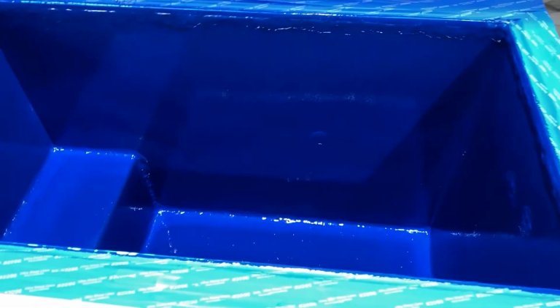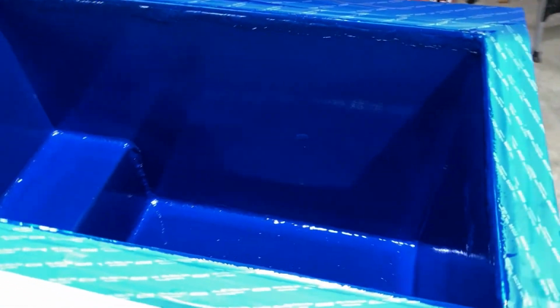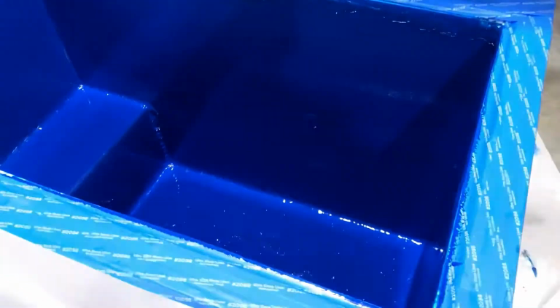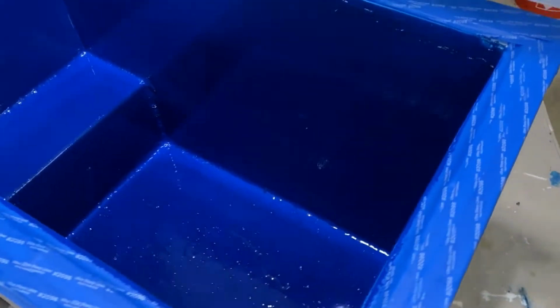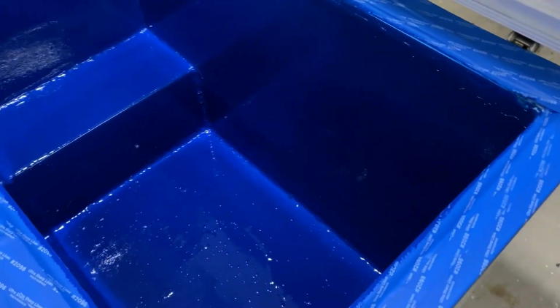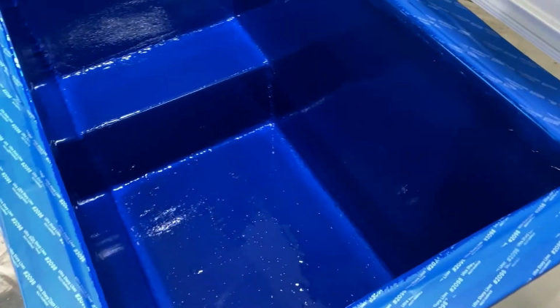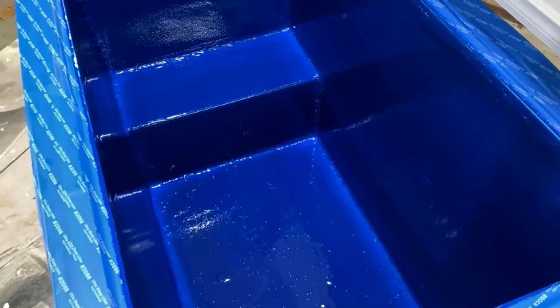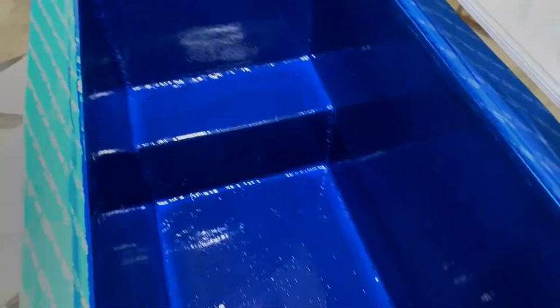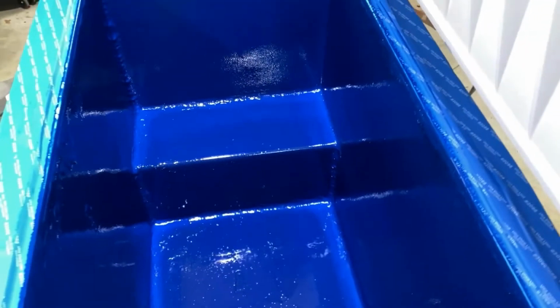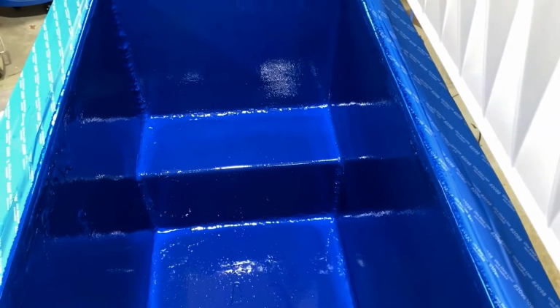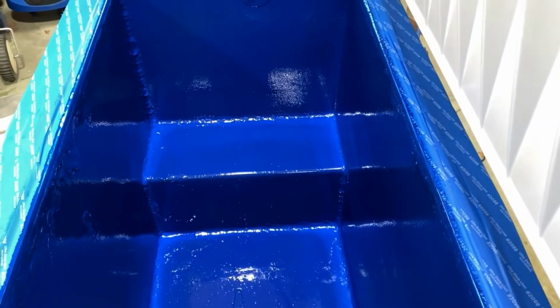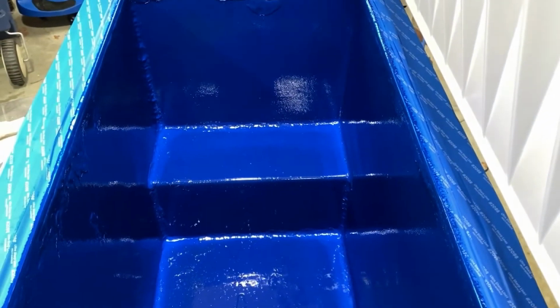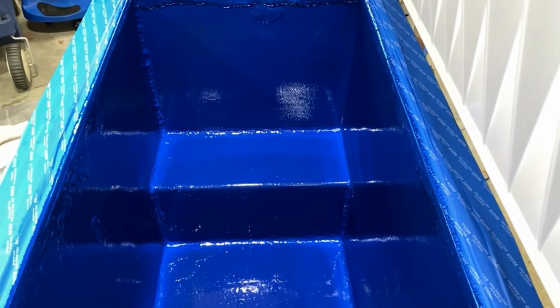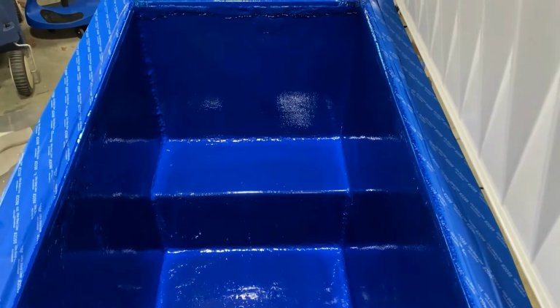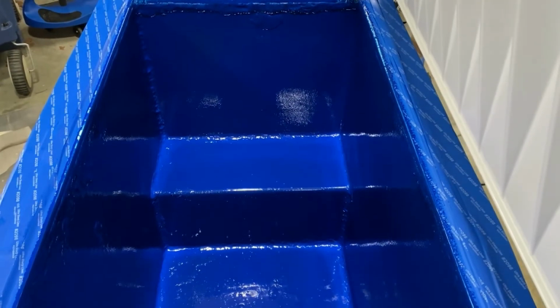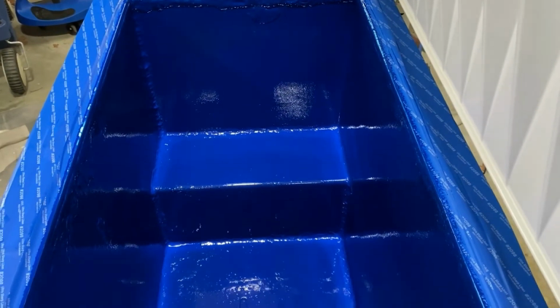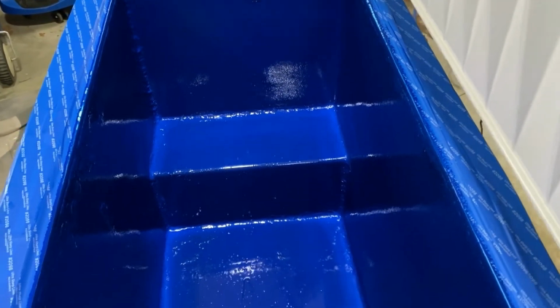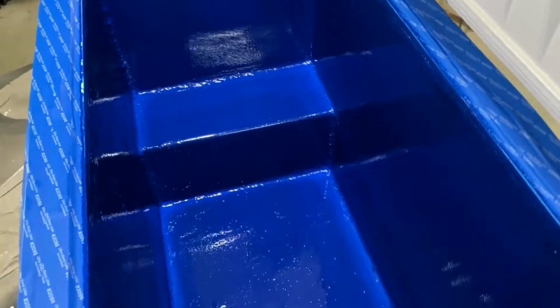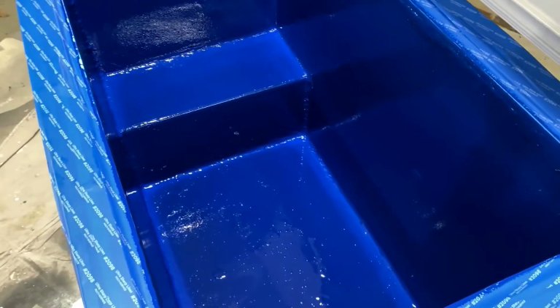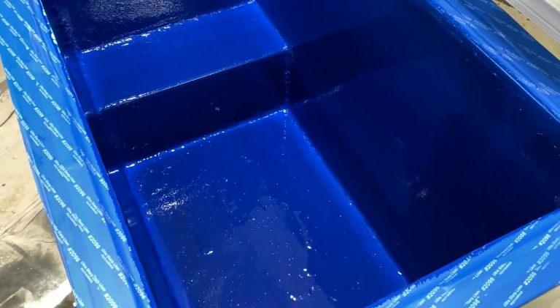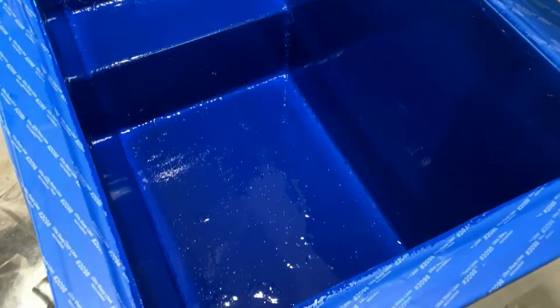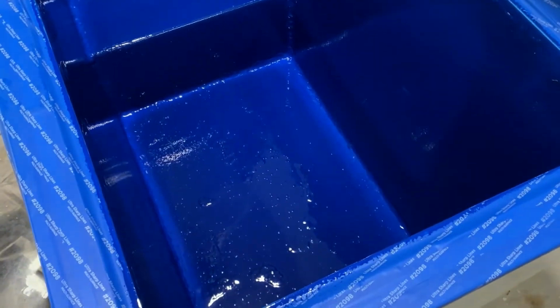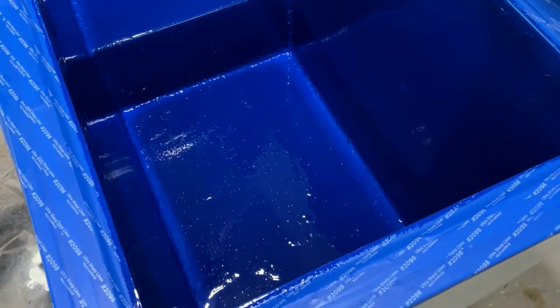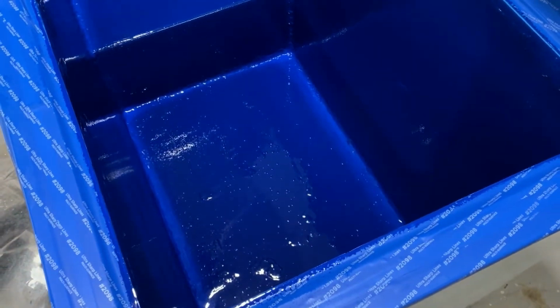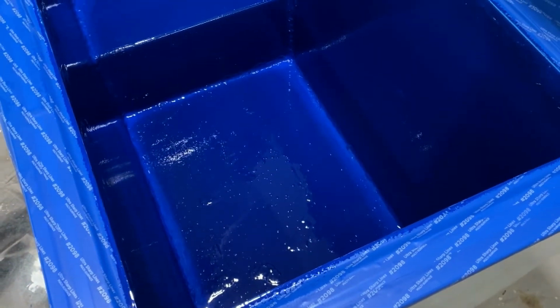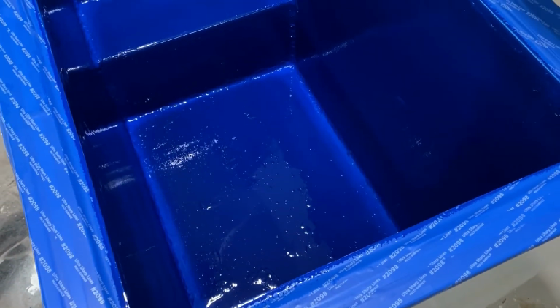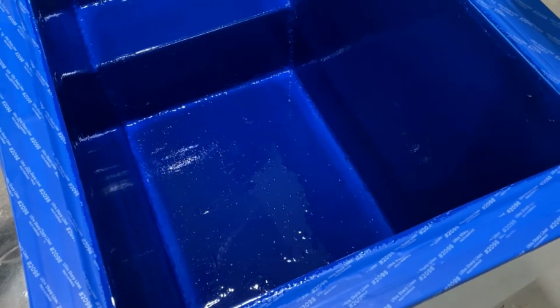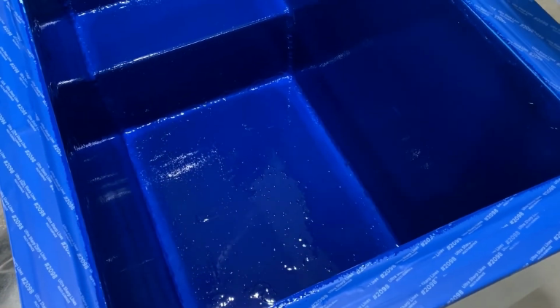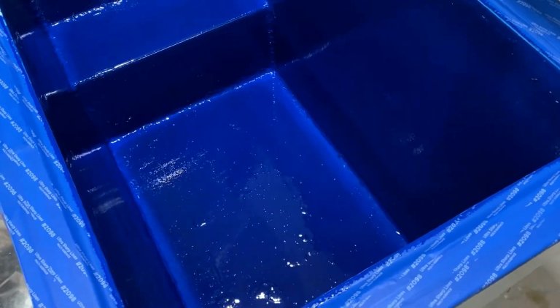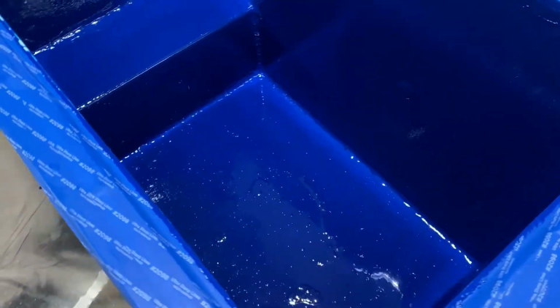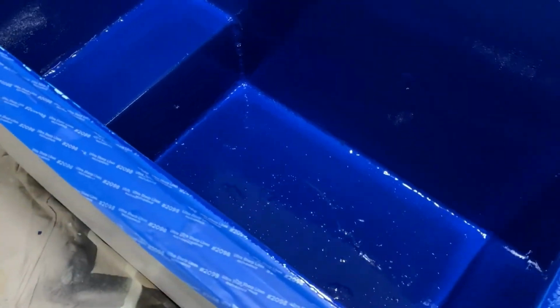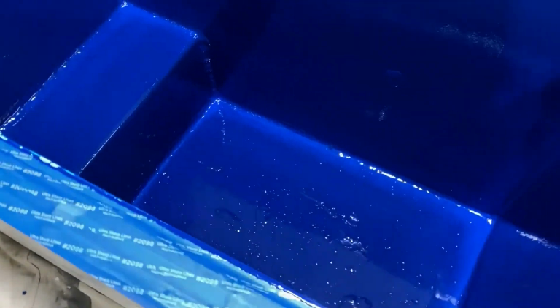As far as the application, I used a combination of a small roller and a squeegee. I dumped the Pond Shield into the bottom and then squeegeed it up the sides.